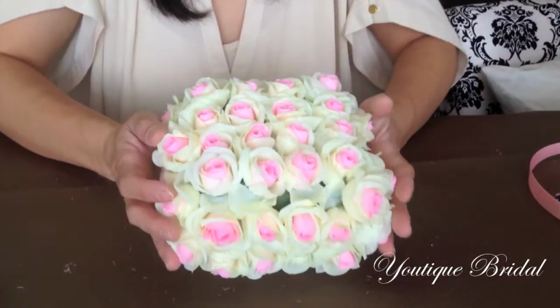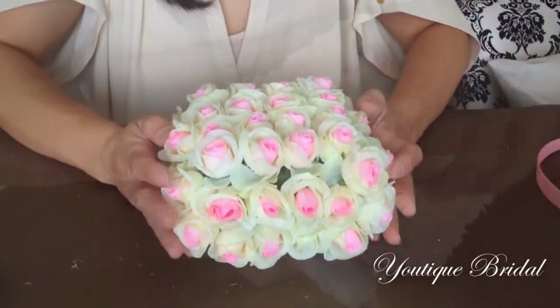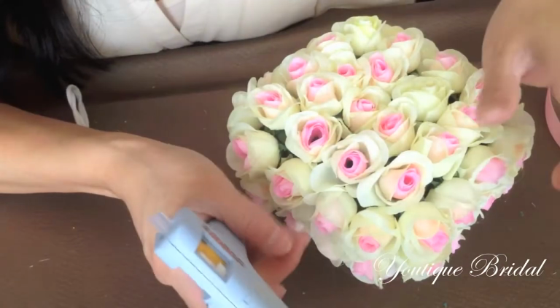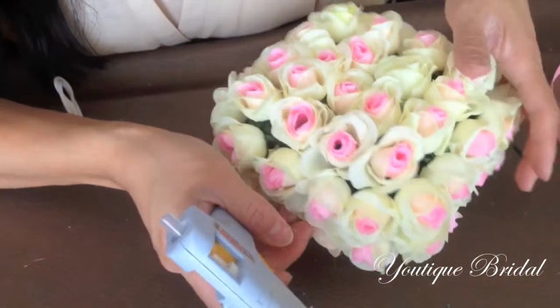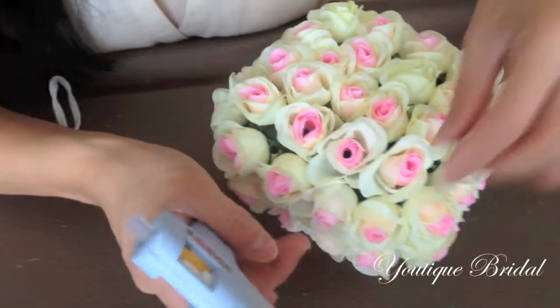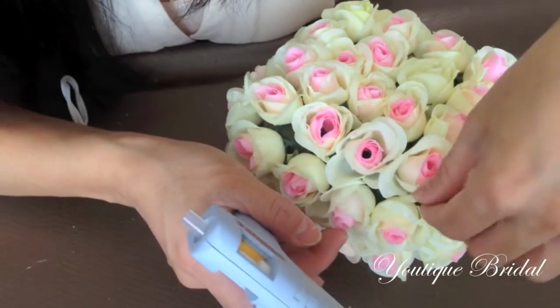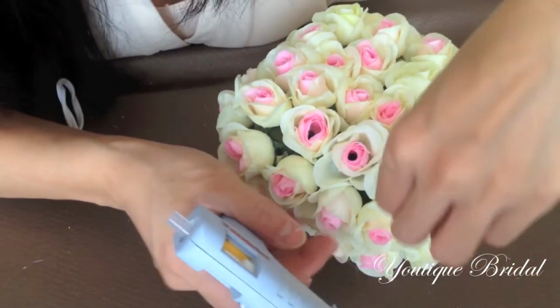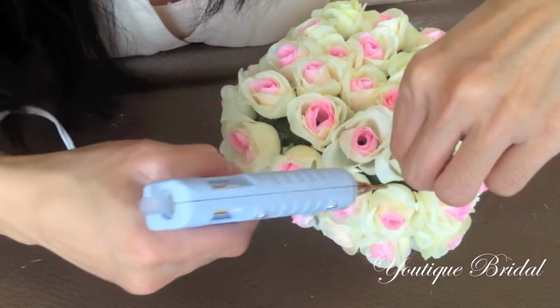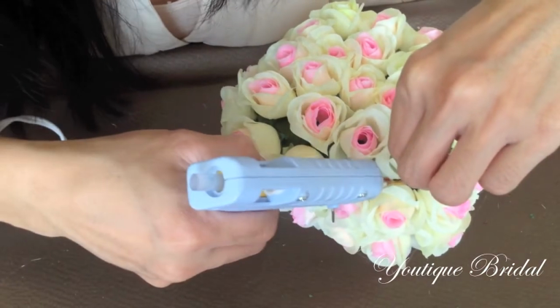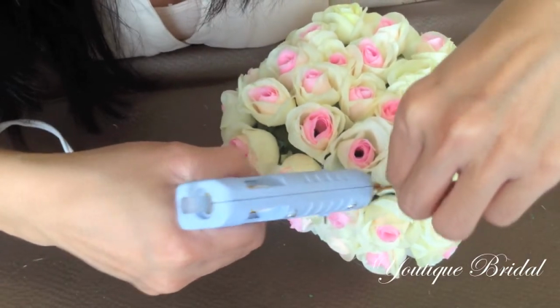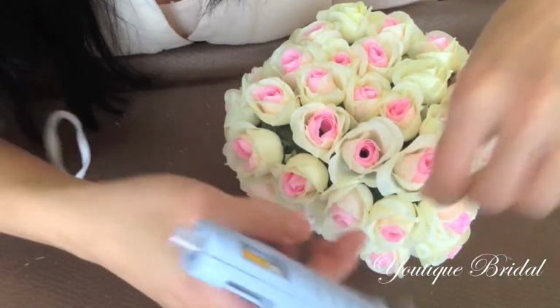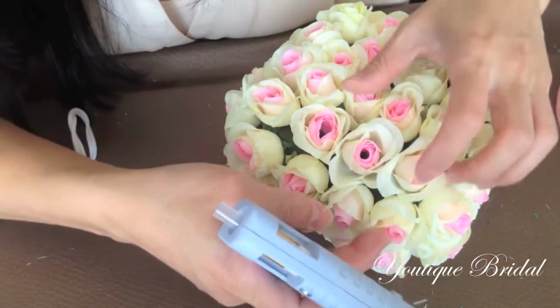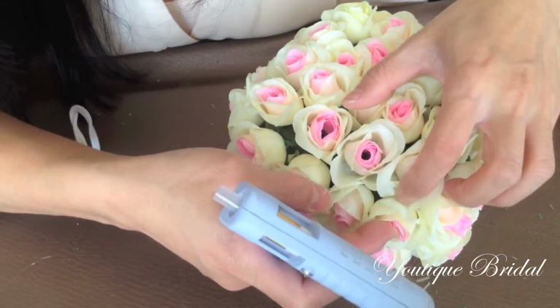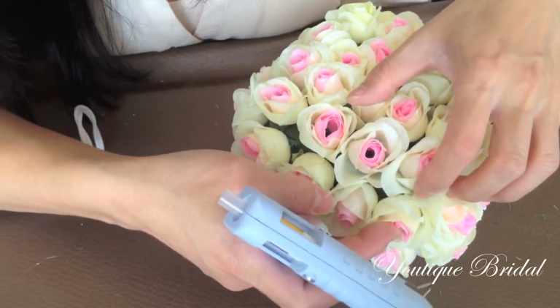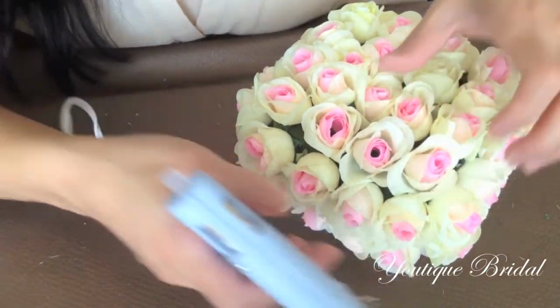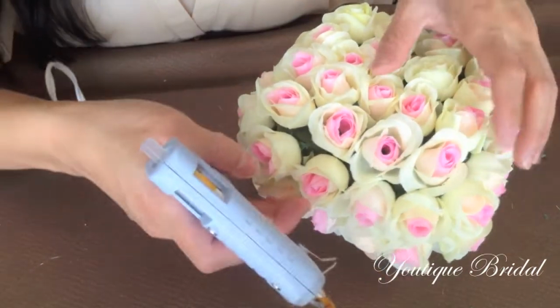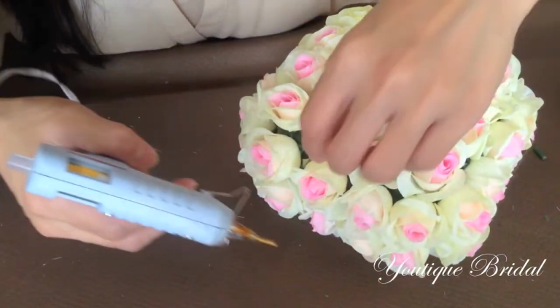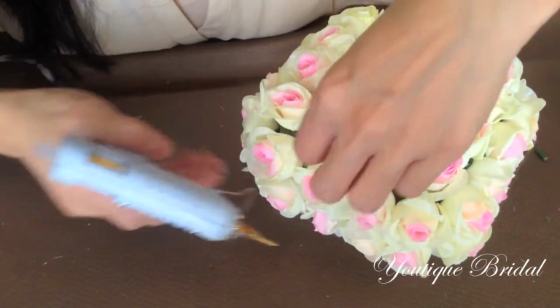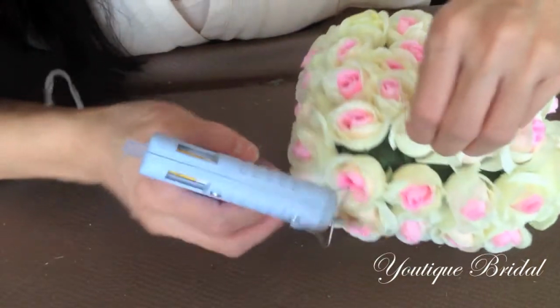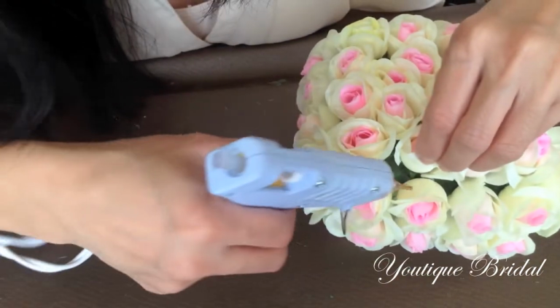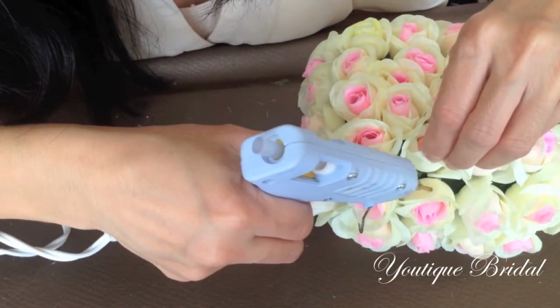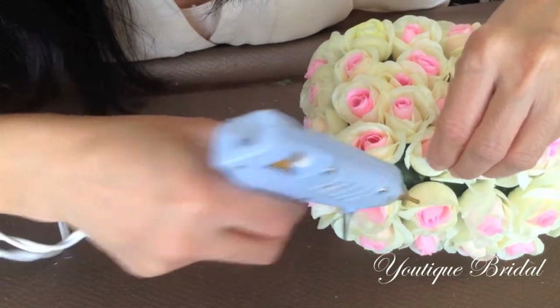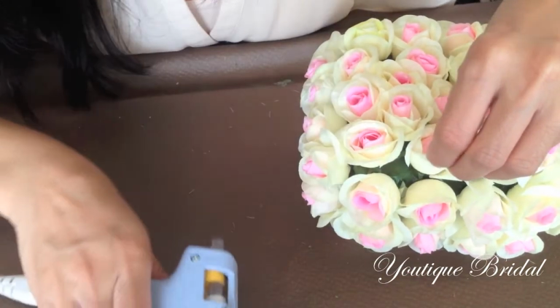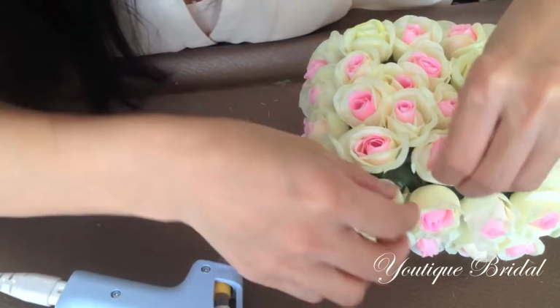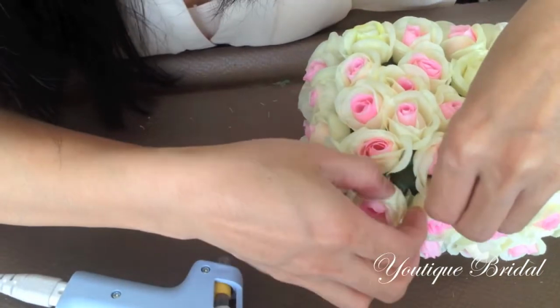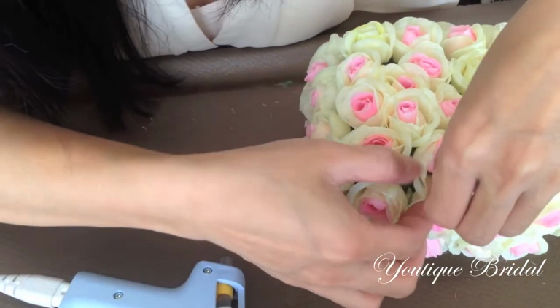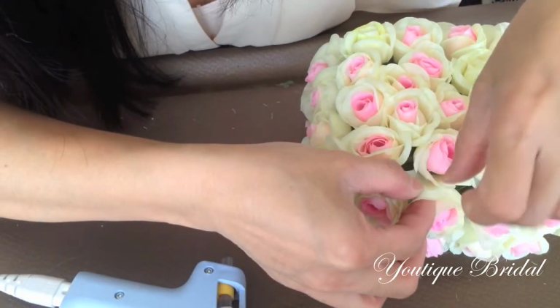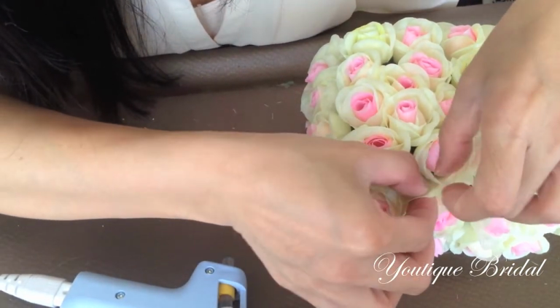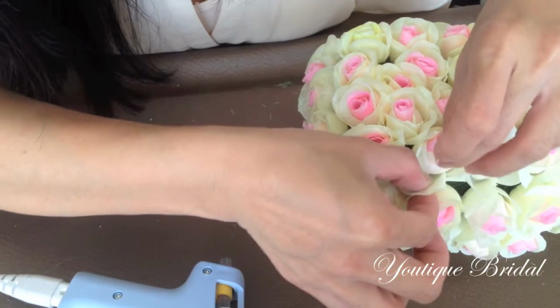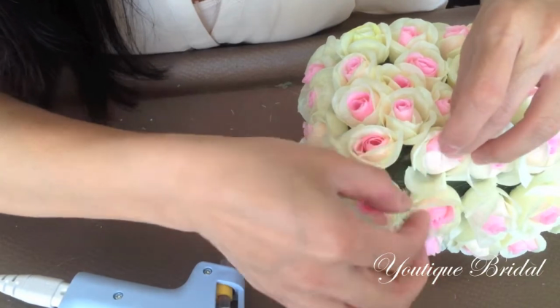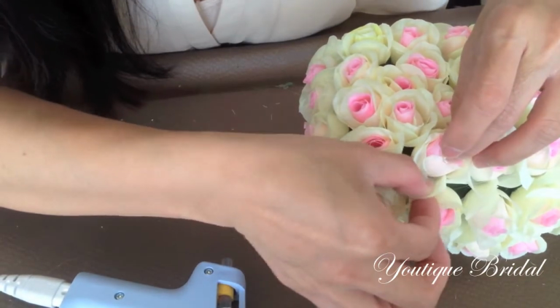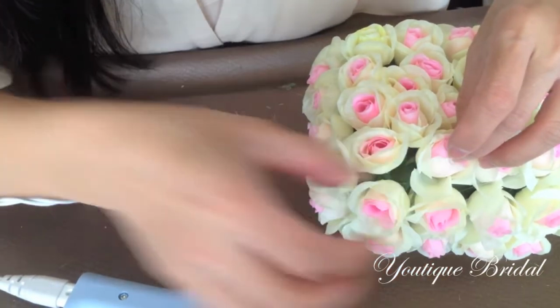Now if you see any styrofoam exposed, all you have to do is spread out the rose petals and then add glue in between the petals and glue them together so that you can cover up the exposed styrofoam space.